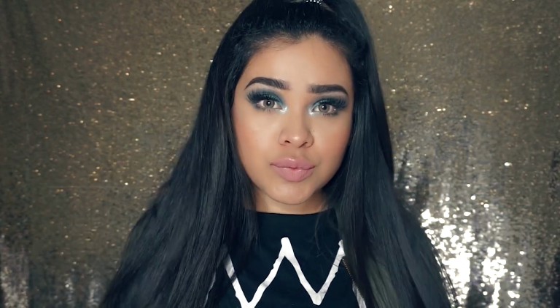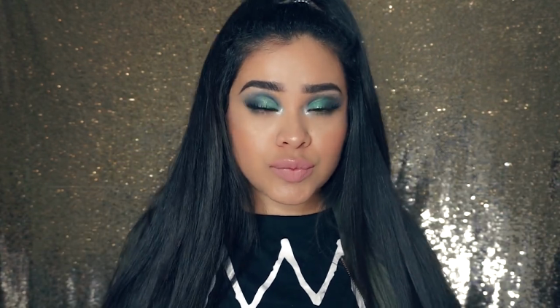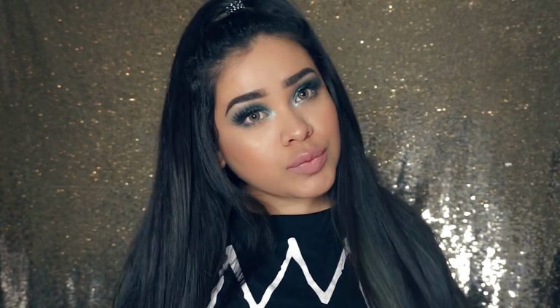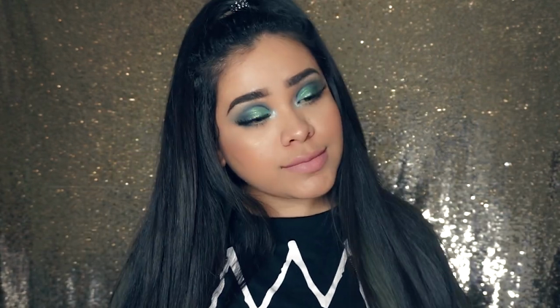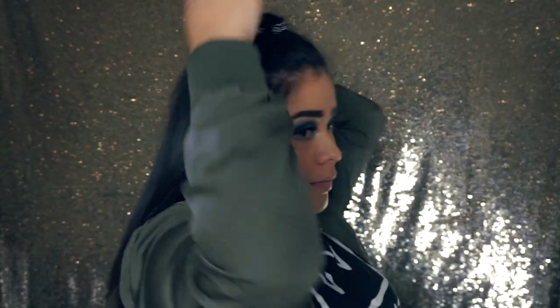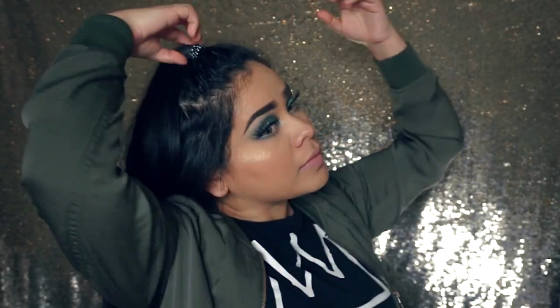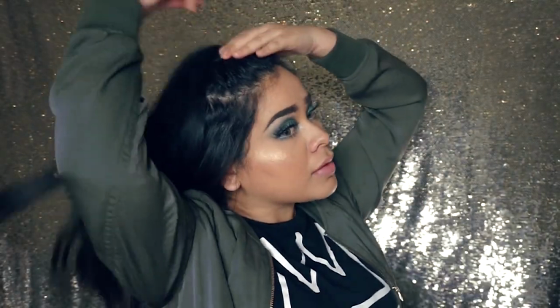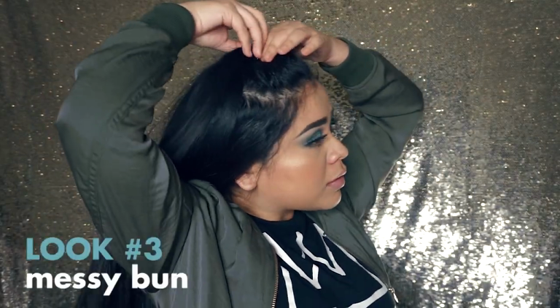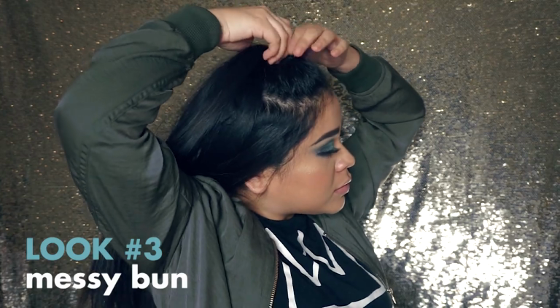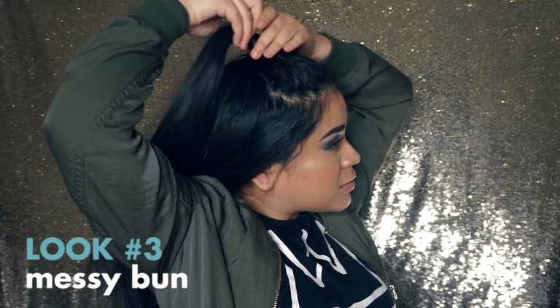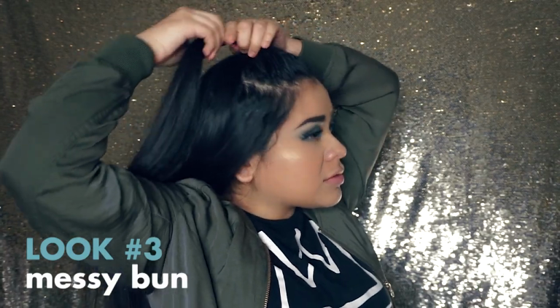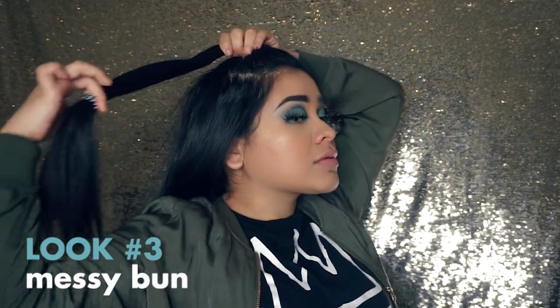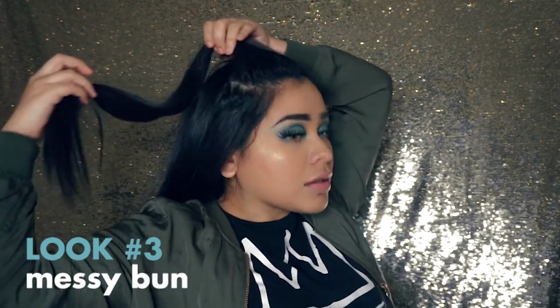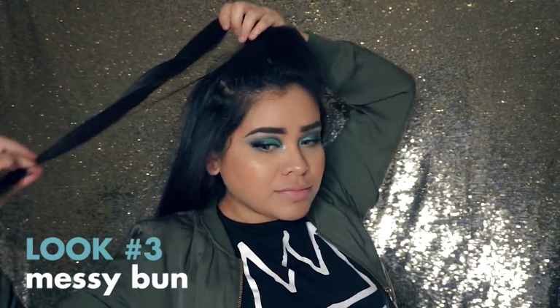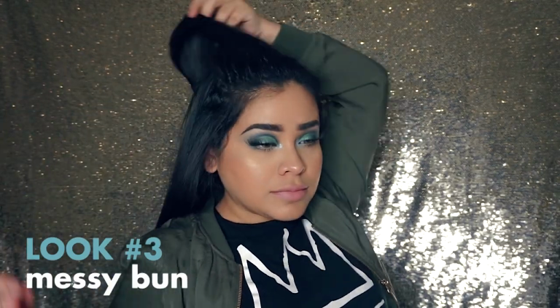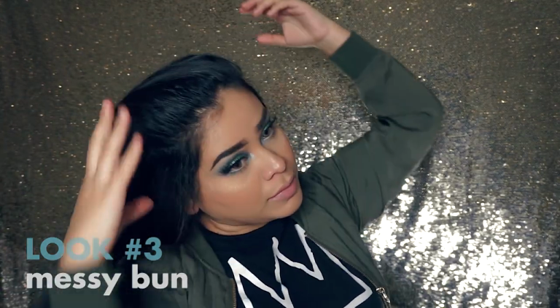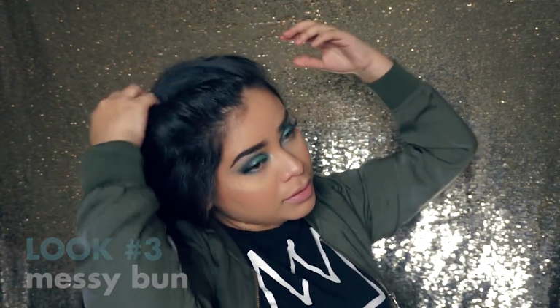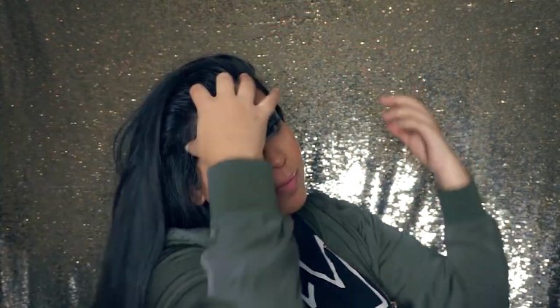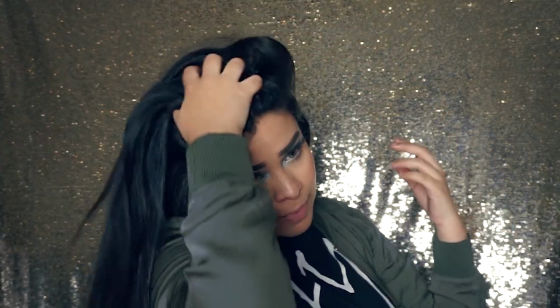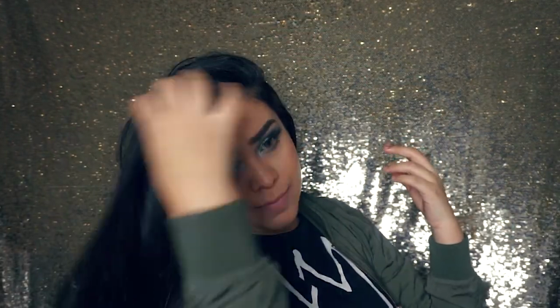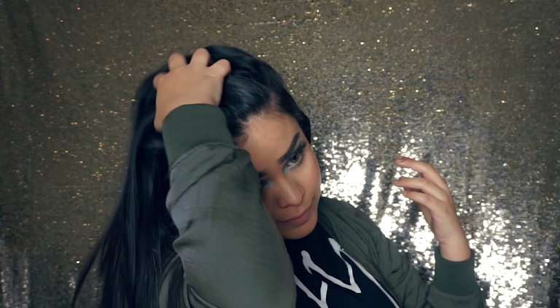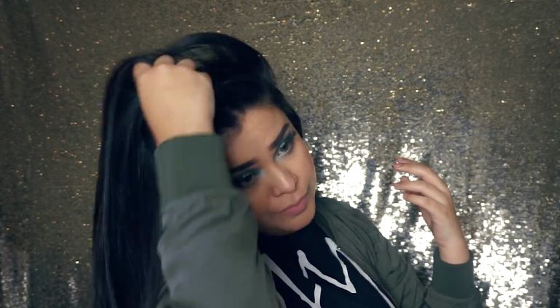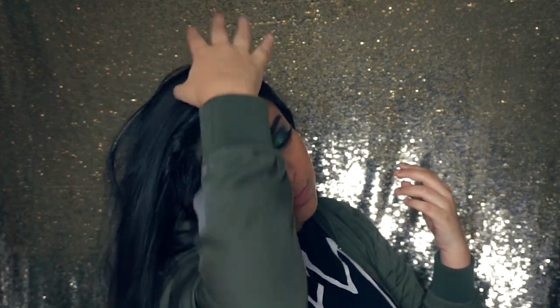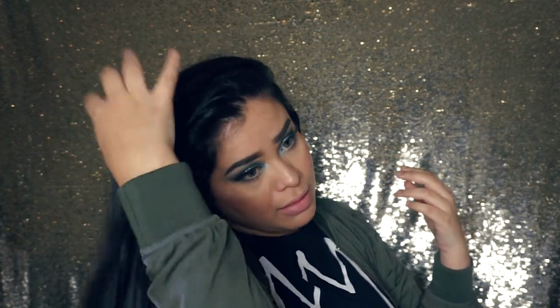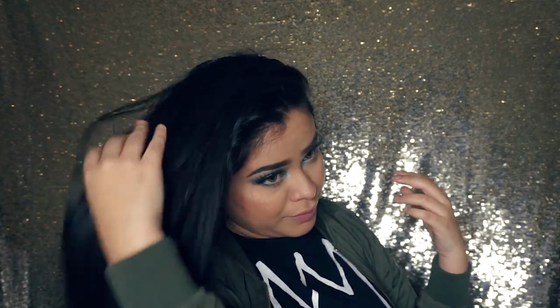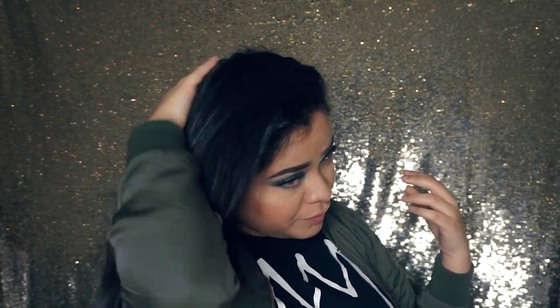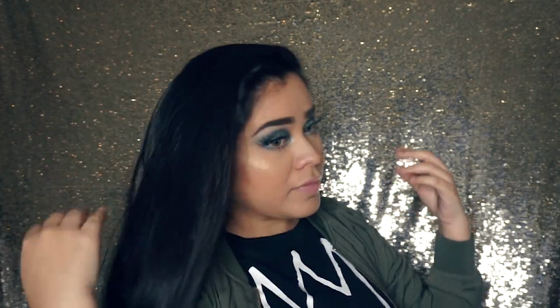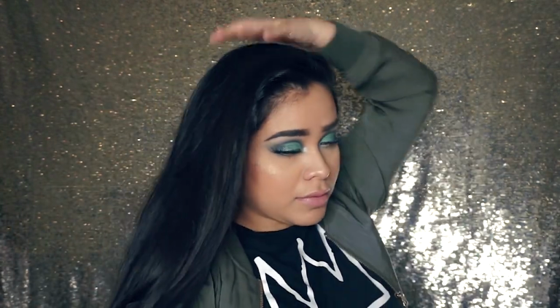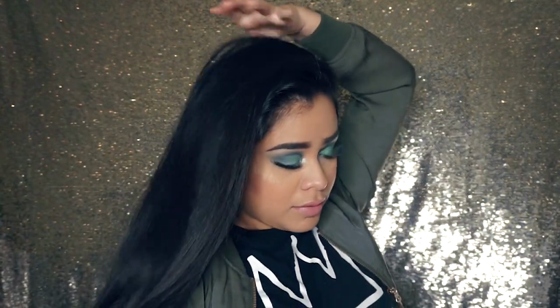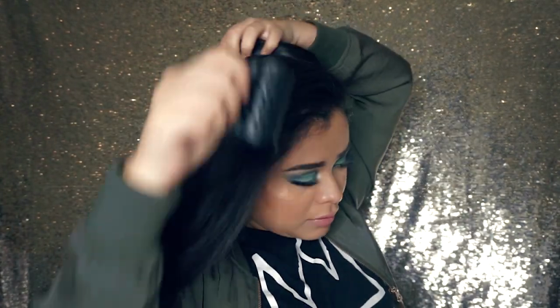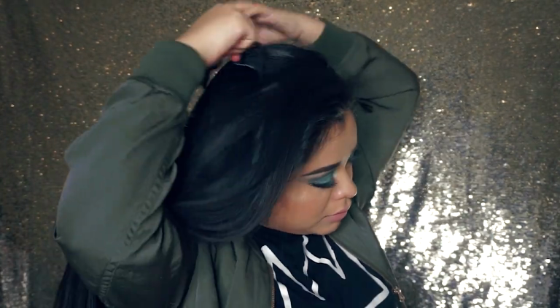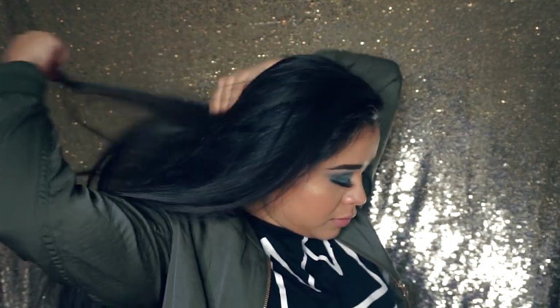That was look number two. Now we're moving on to look number three, which is my messy bun — which I wear all the time, guilty of it! I need to start figuring out new hairstyles because the messy bun is just my ultimate favorite.